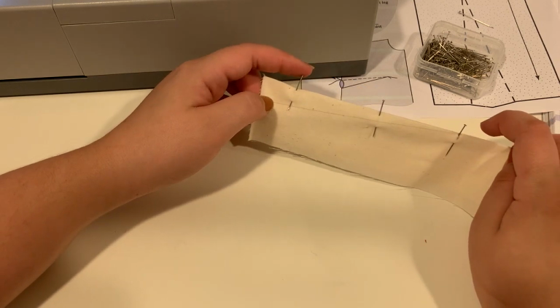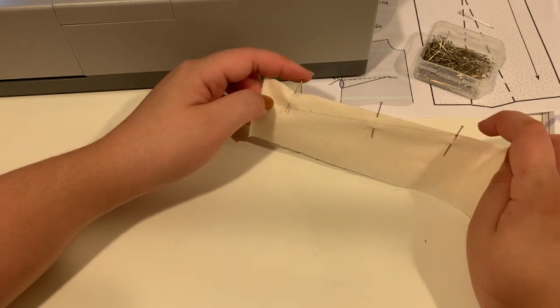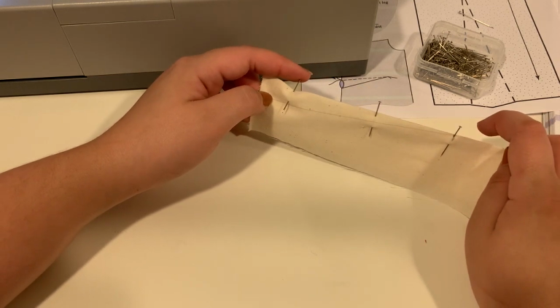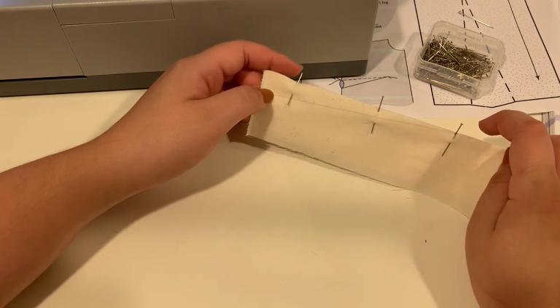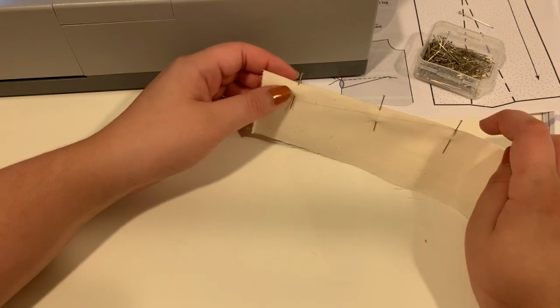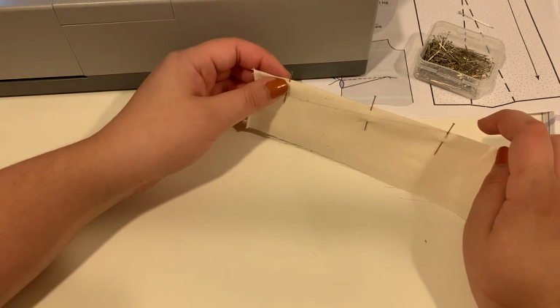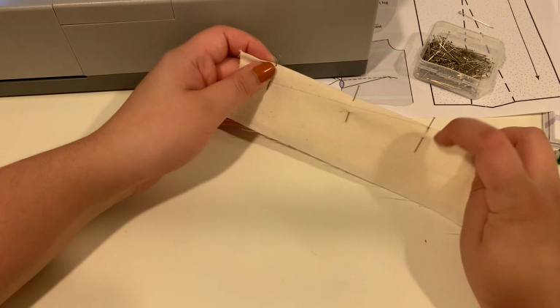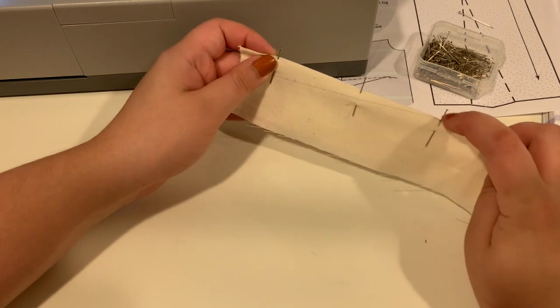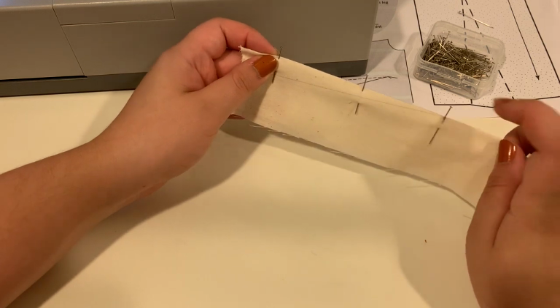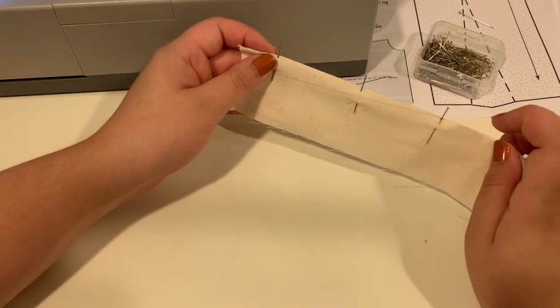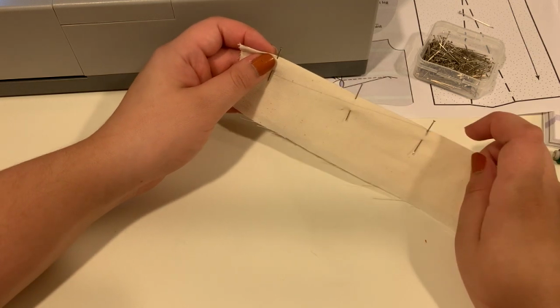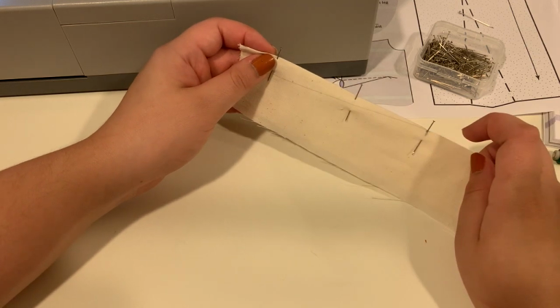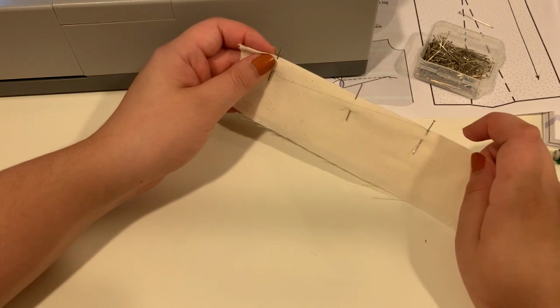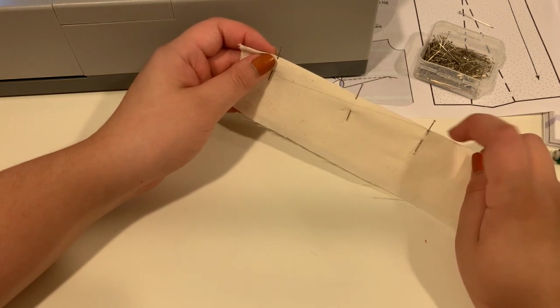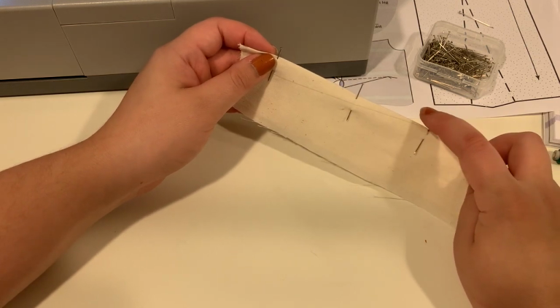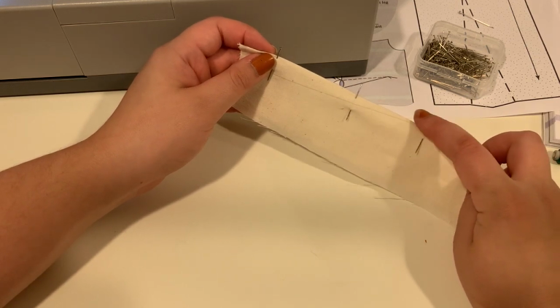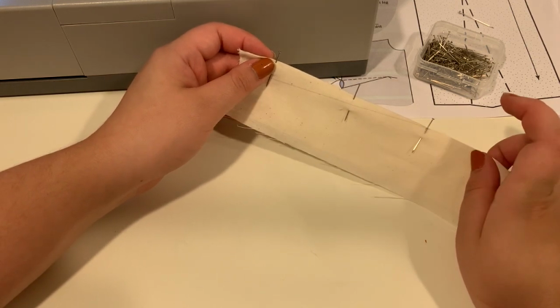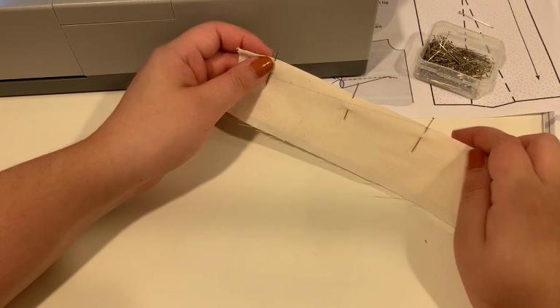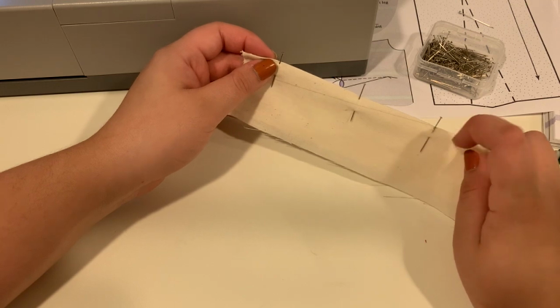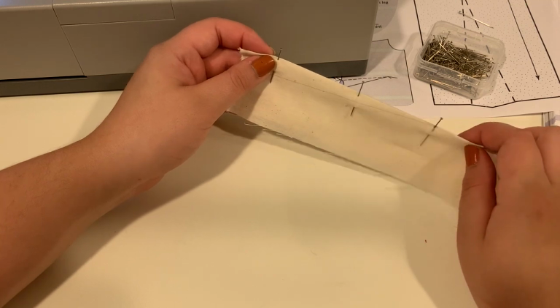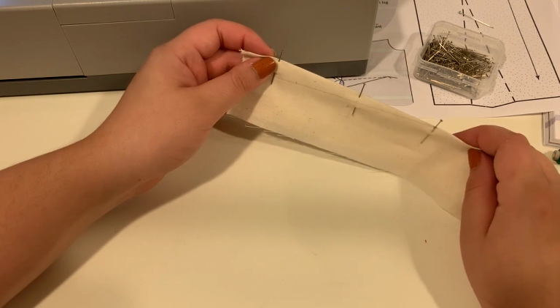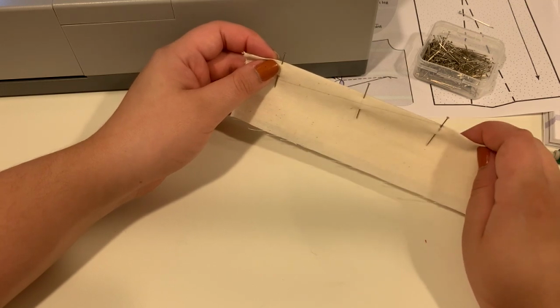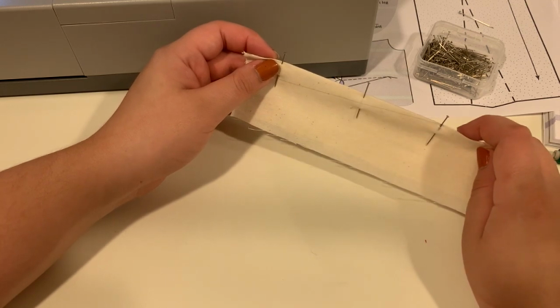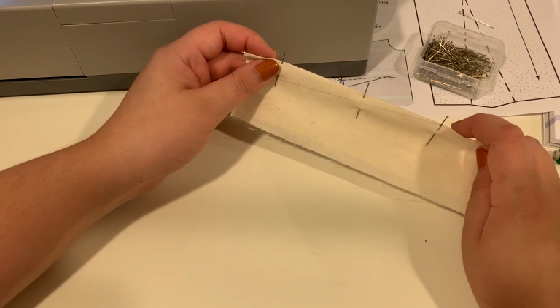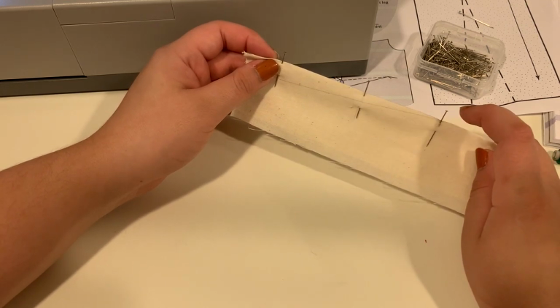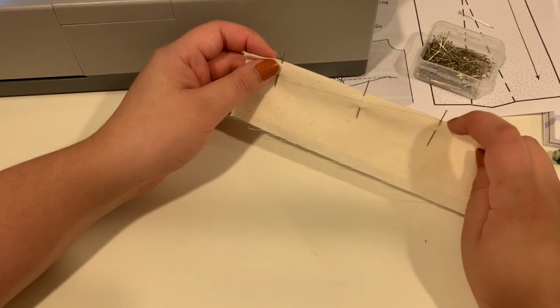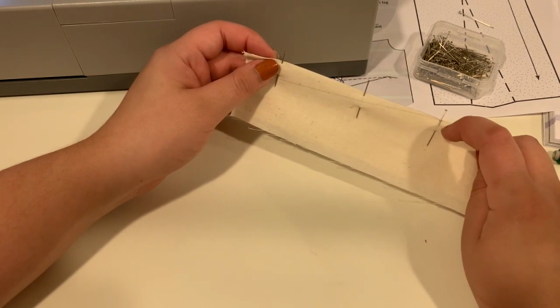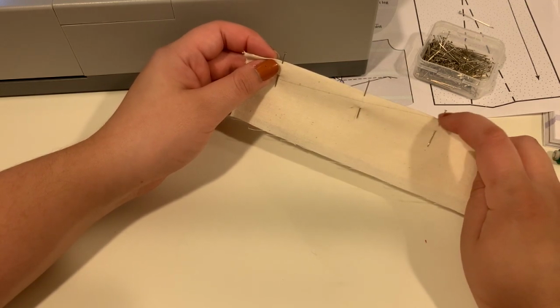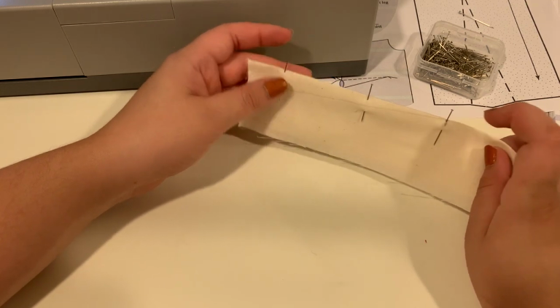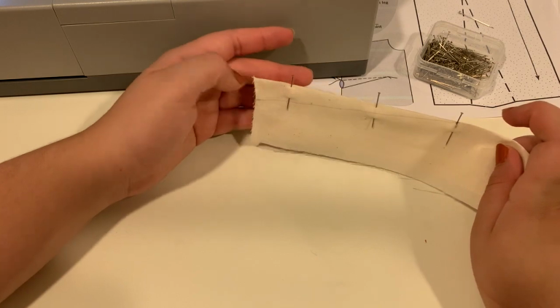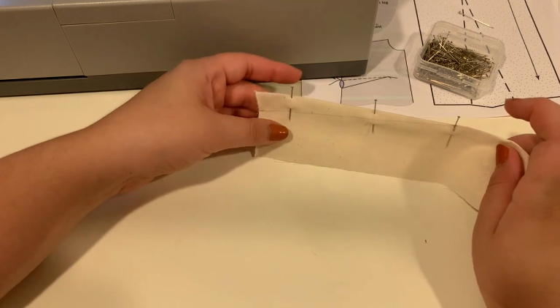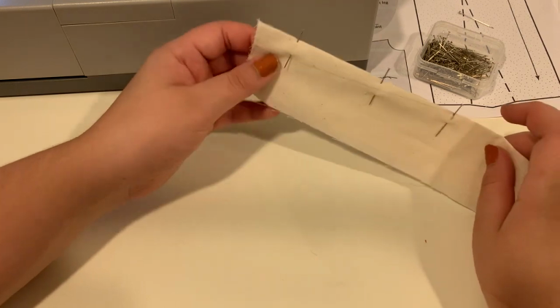I also want to mention that your book has you punching a hole in the dart tip — just below it — to know where it is. I don't think that's necessary. I think you can just use the pencil markings.